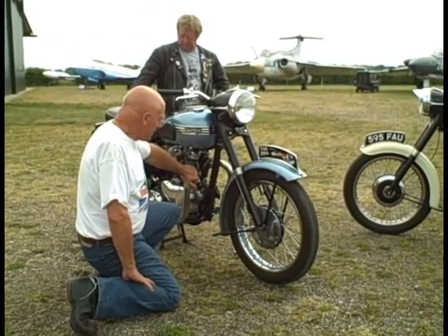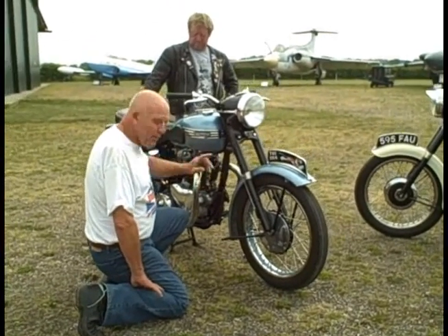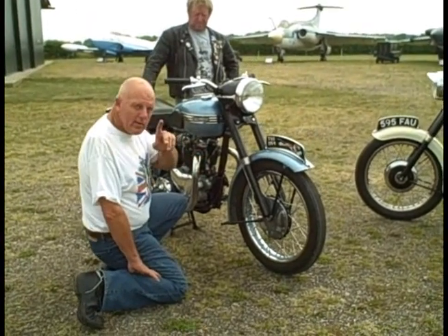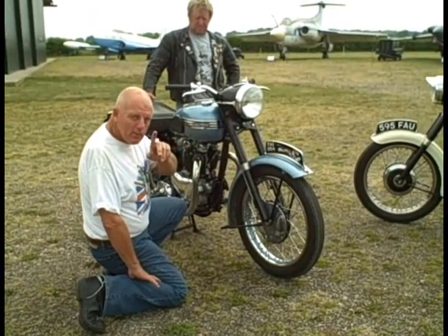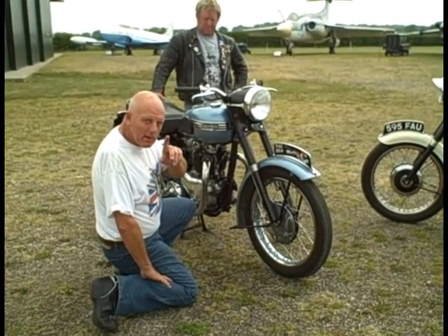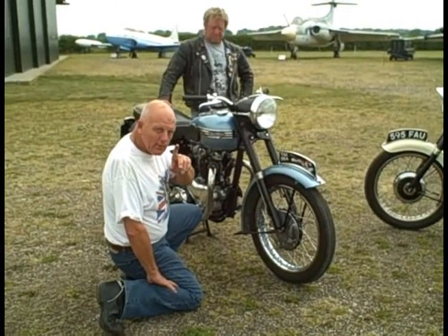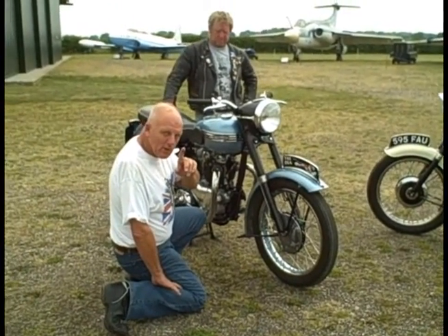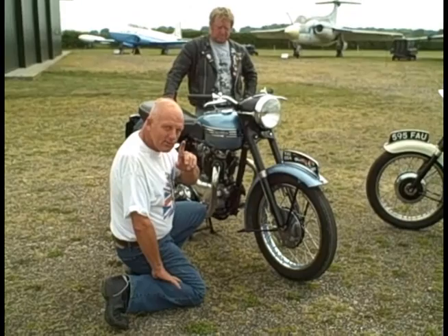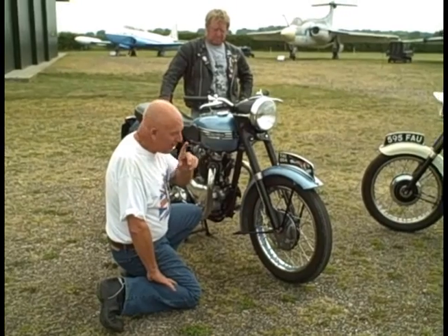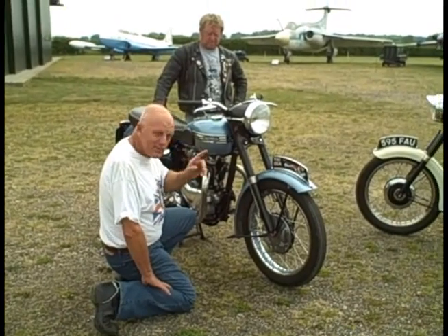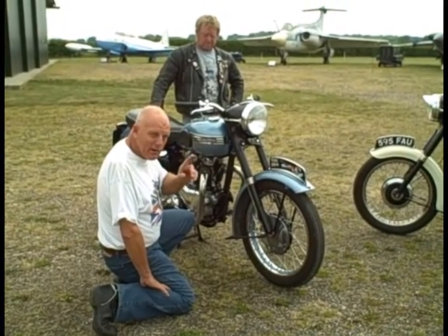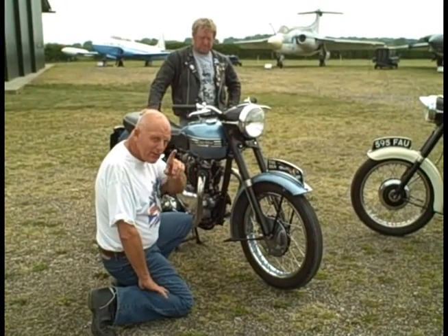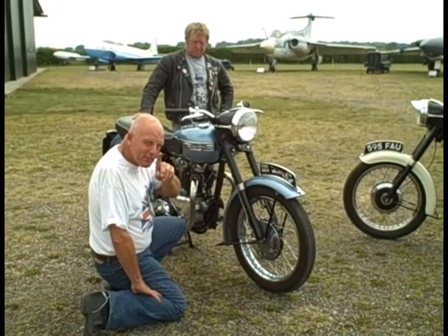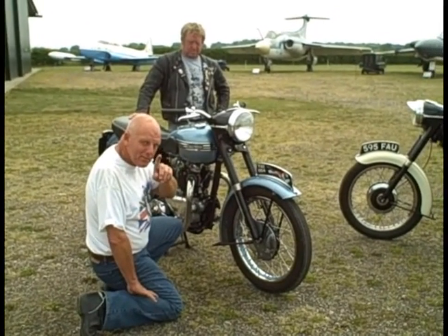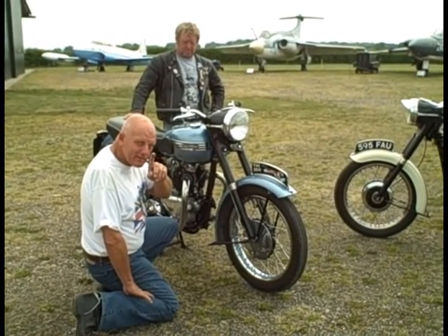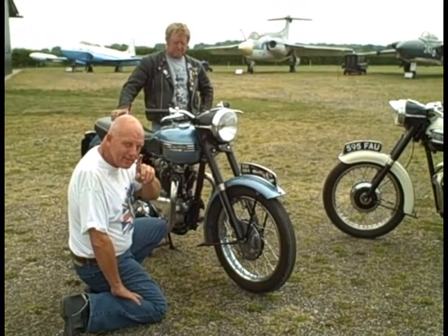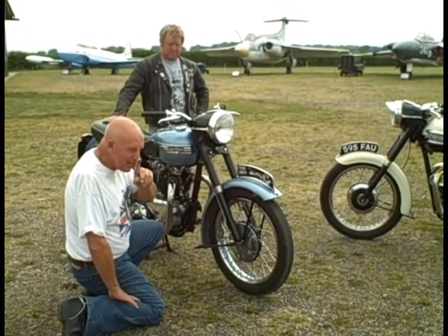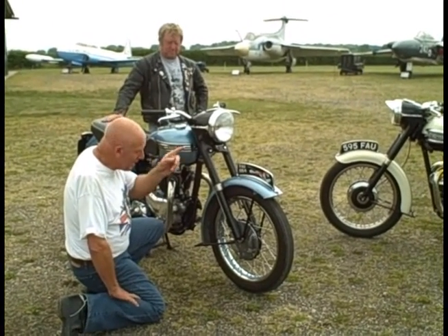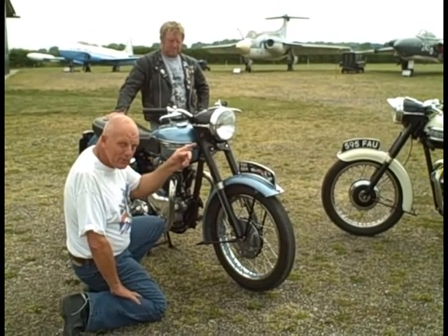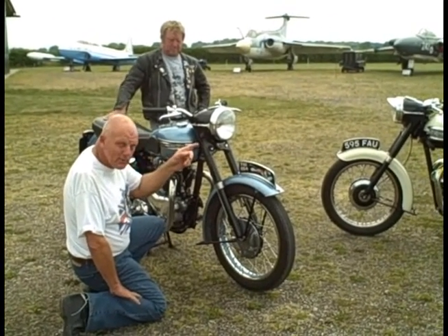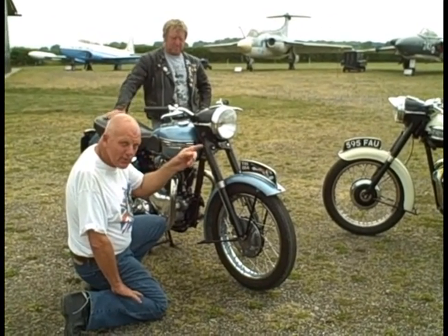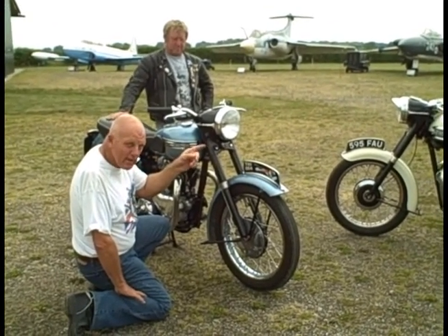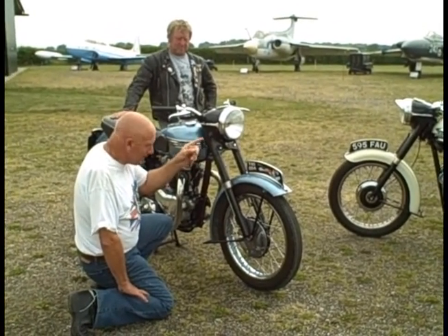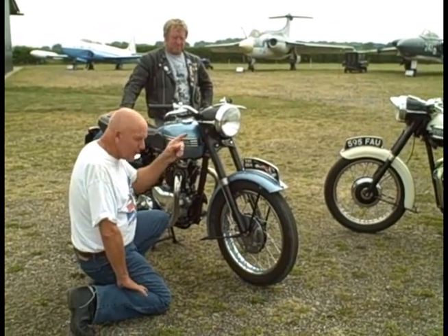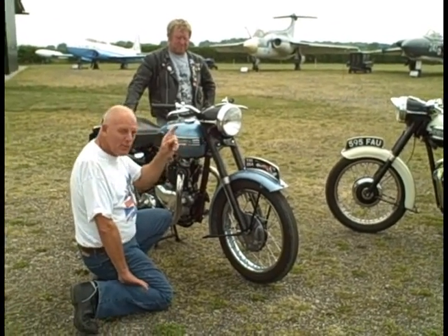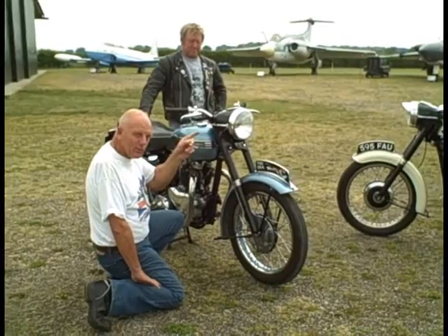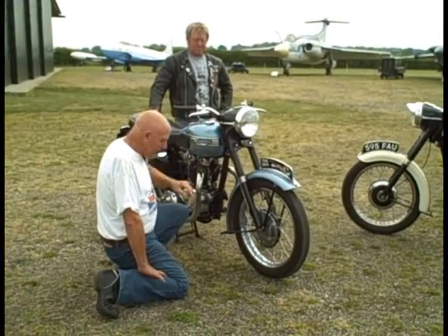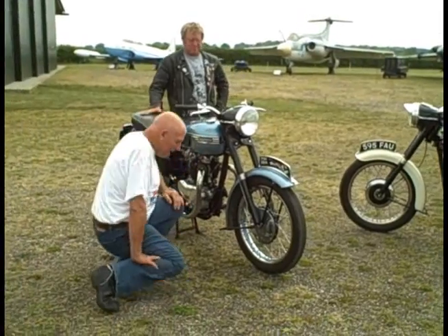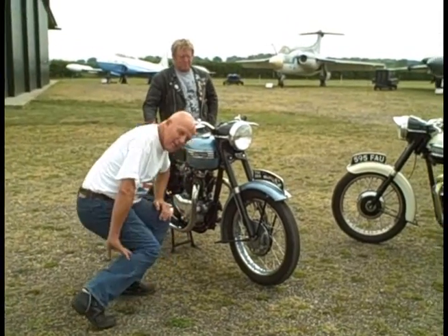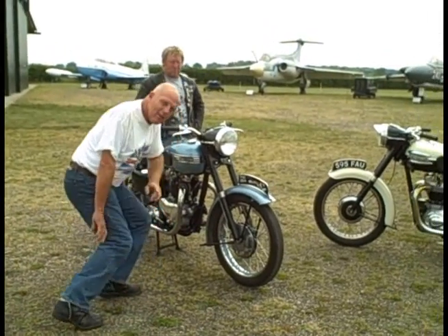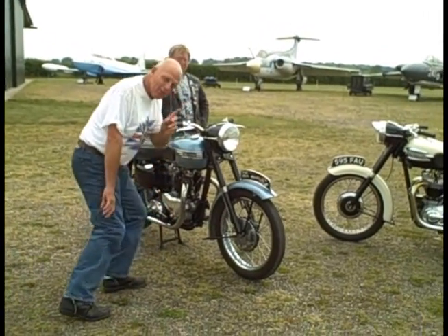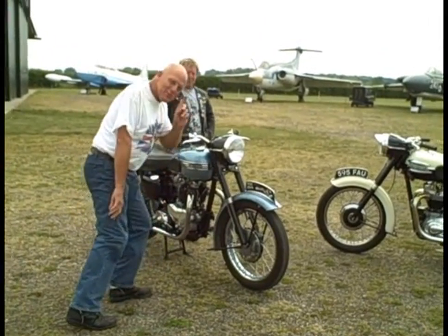Now, if you want to hear any more about all these bikes after I've finished this one, you're going to have to buy the magazine. But now we're going to move across there to the other one — come with me.